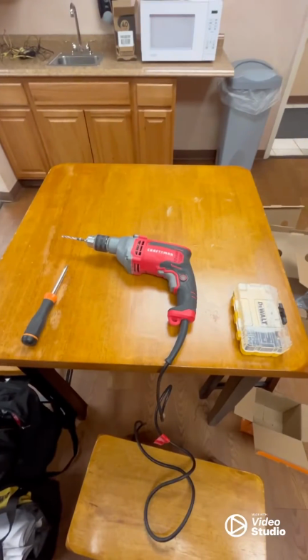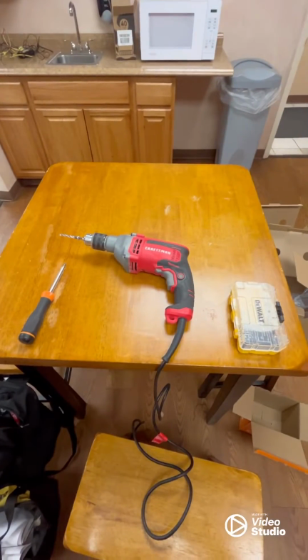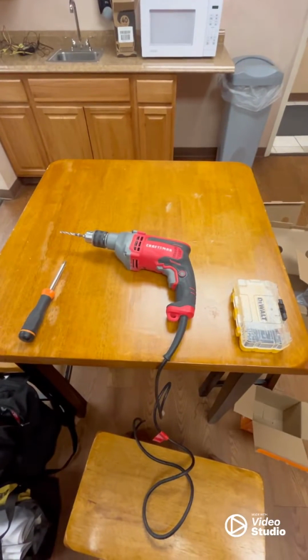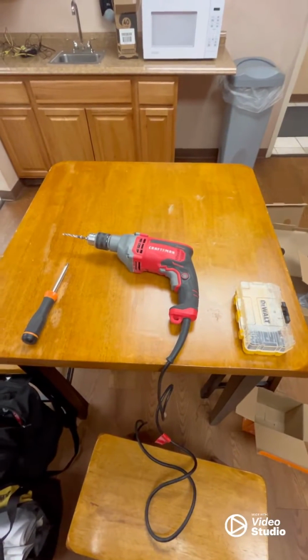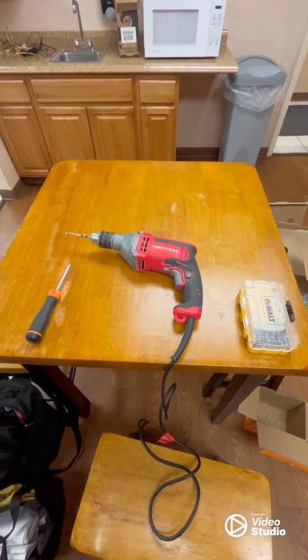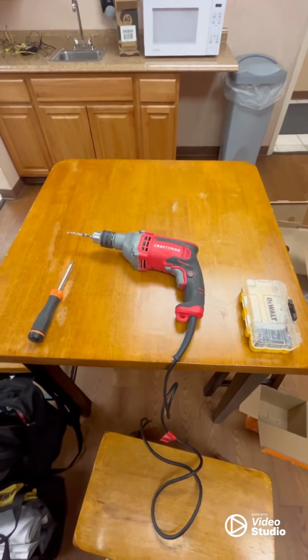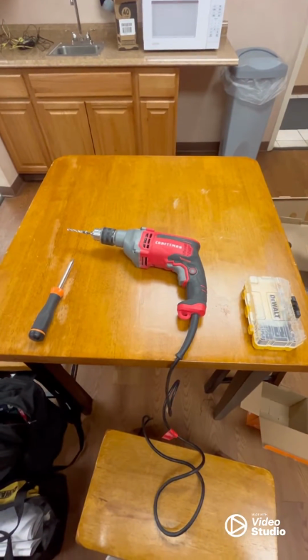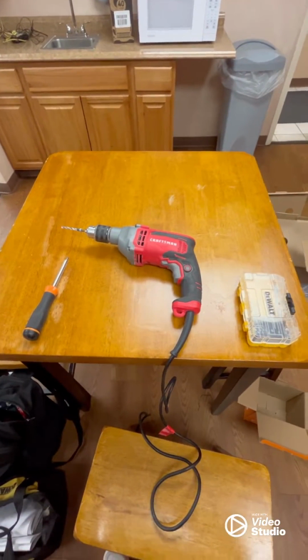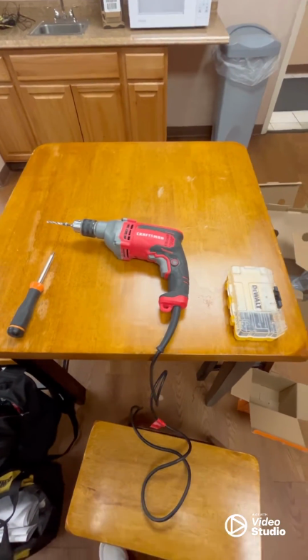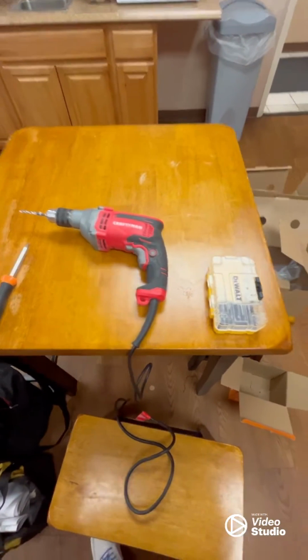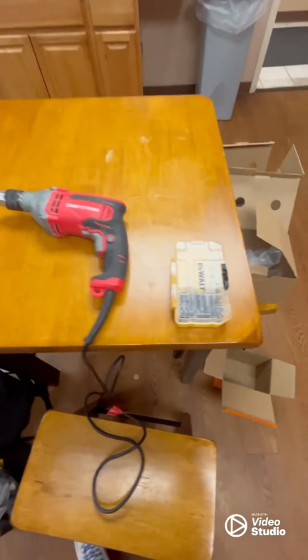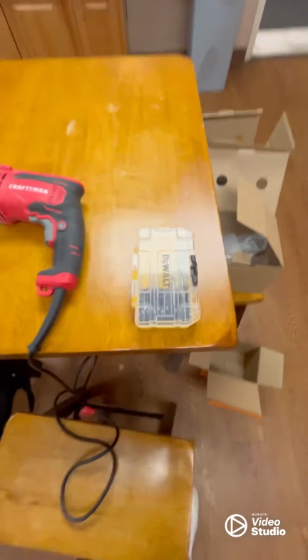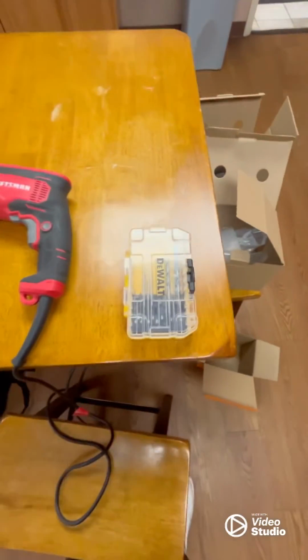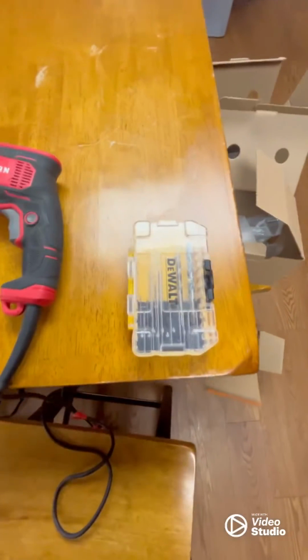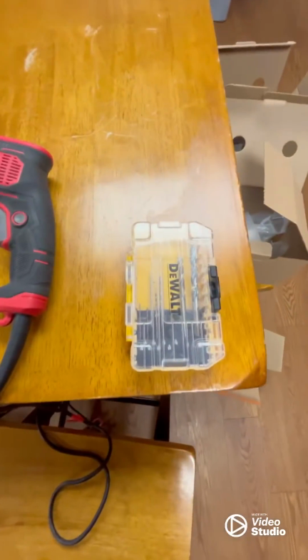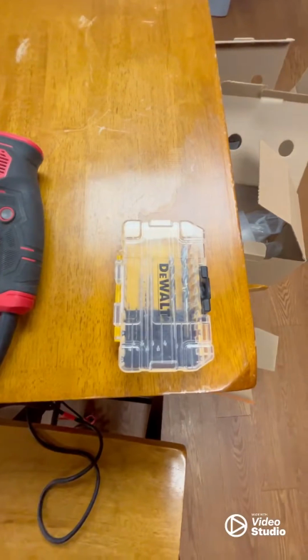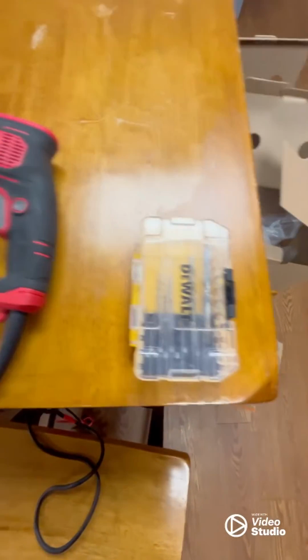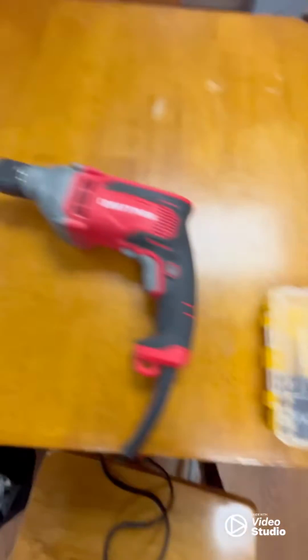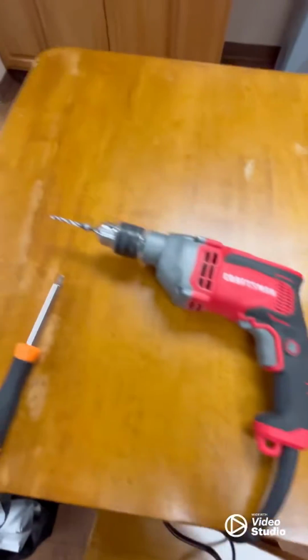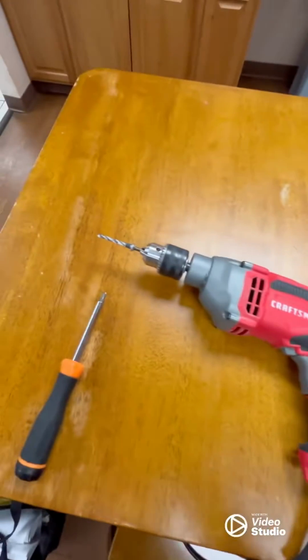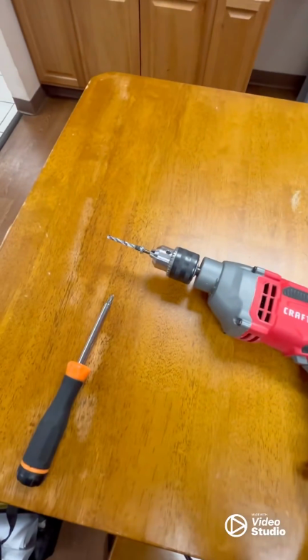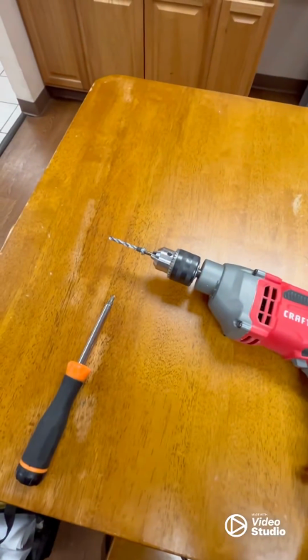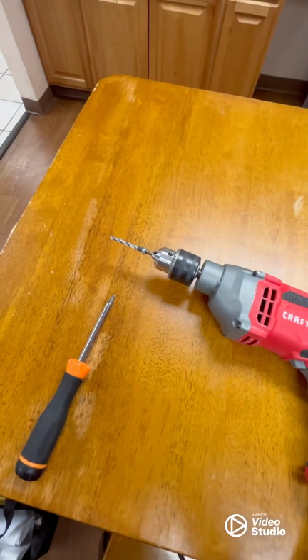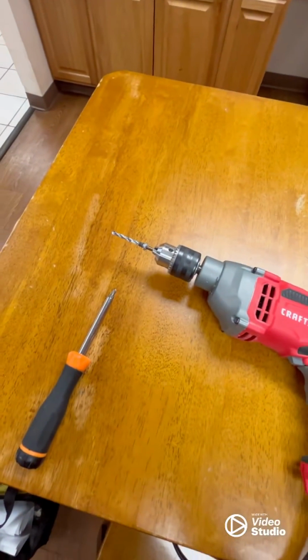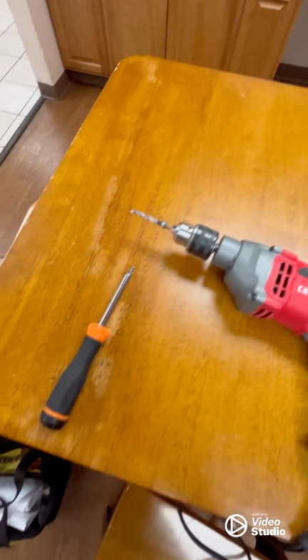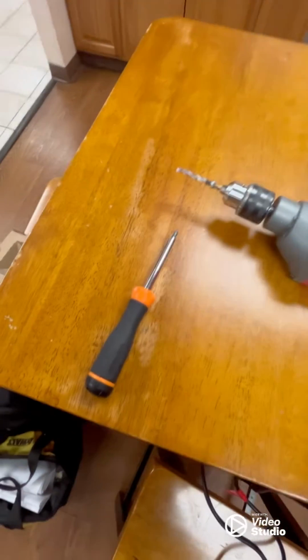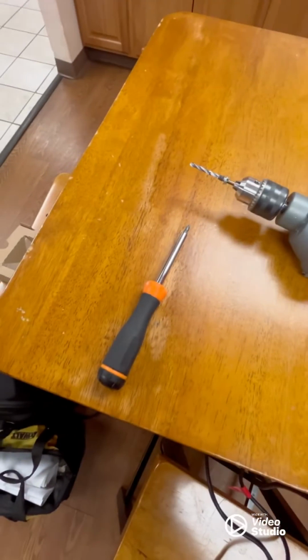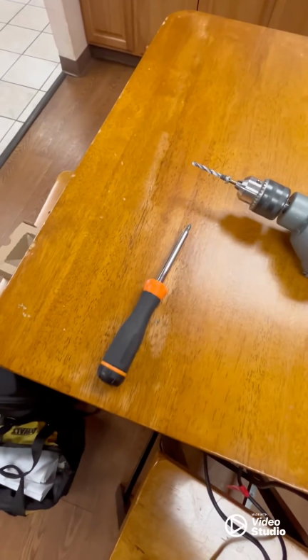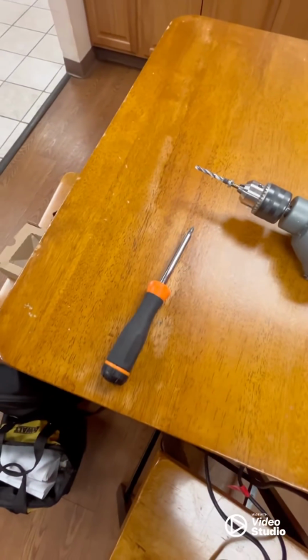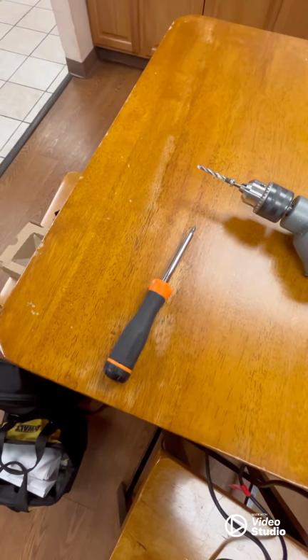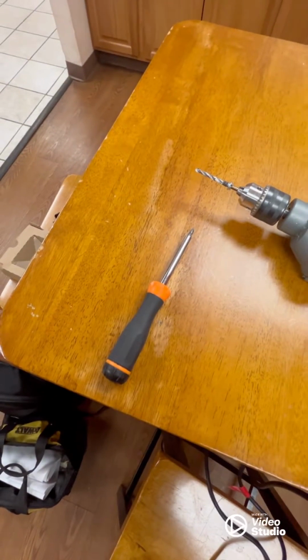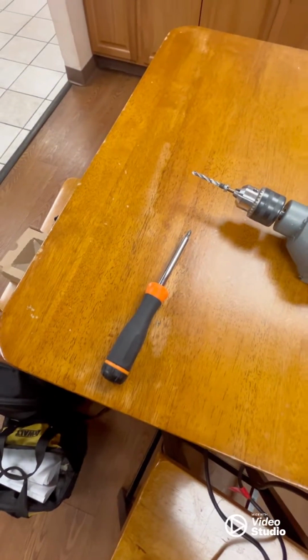Tools required for this job are actually very simple: a set of drill bits — already have the correct size bit on there — and a single Phillips head screwdriver.